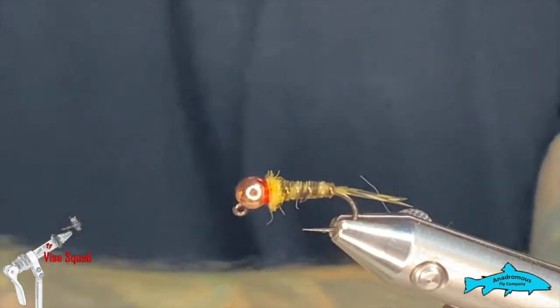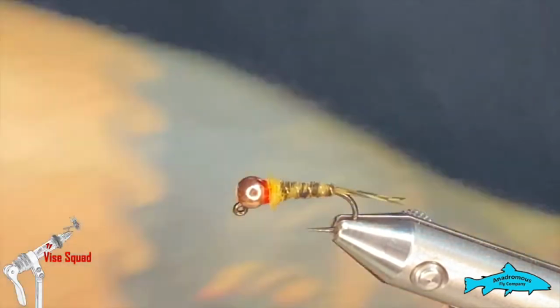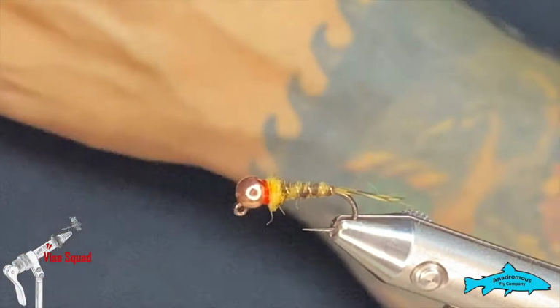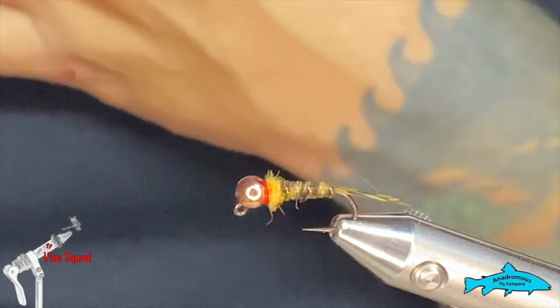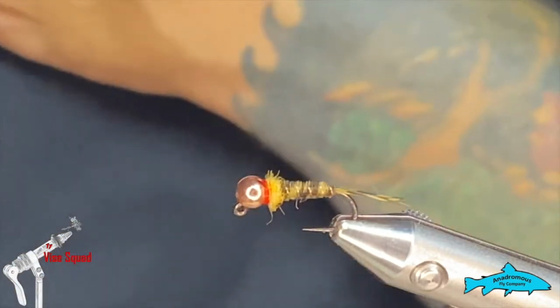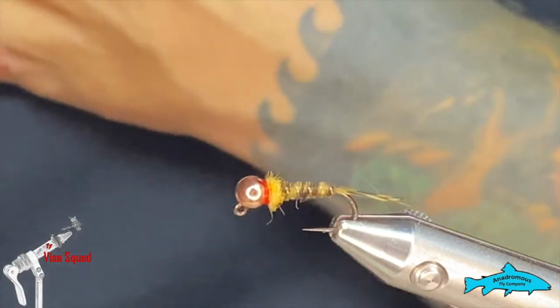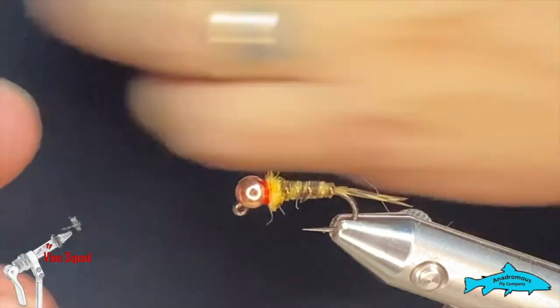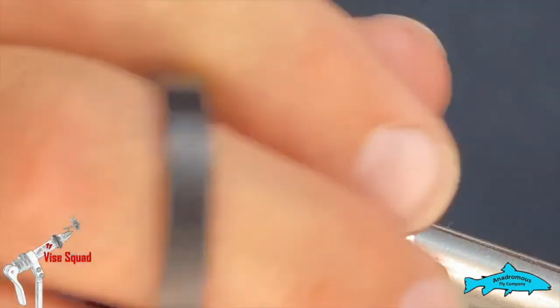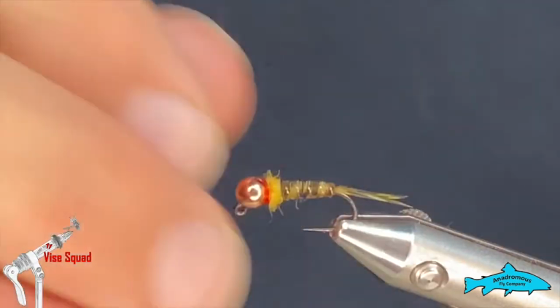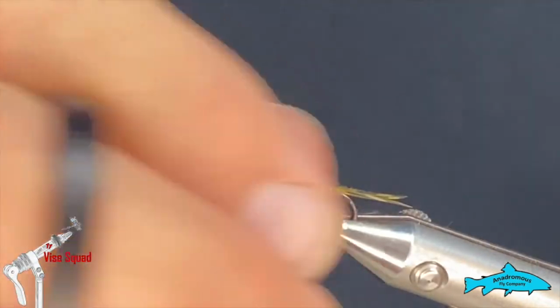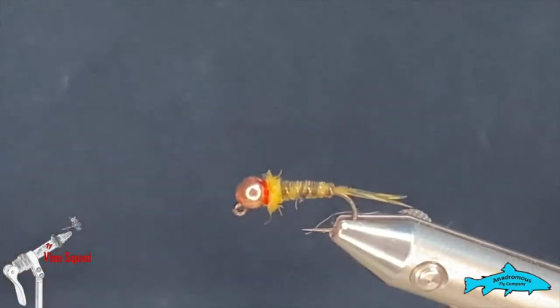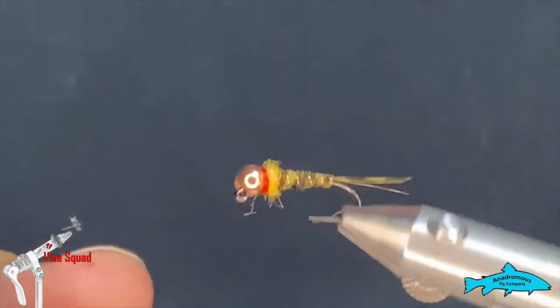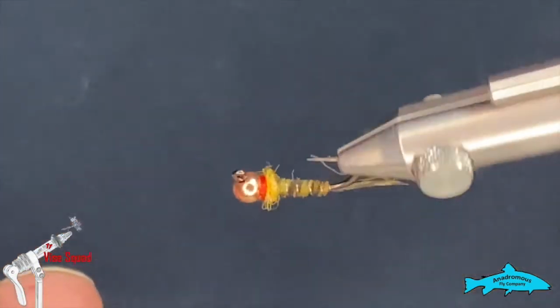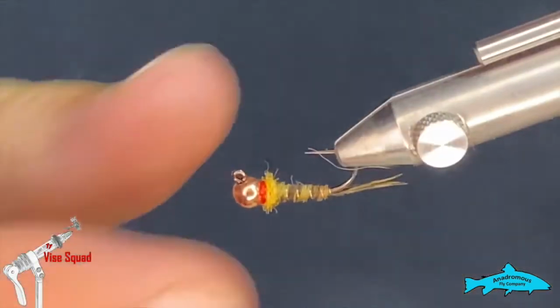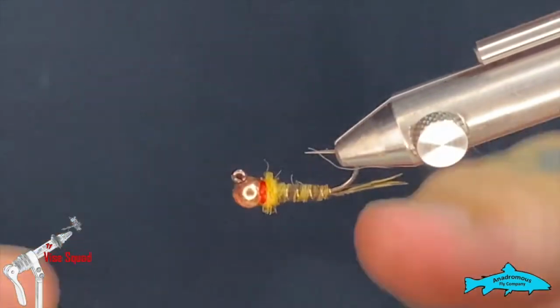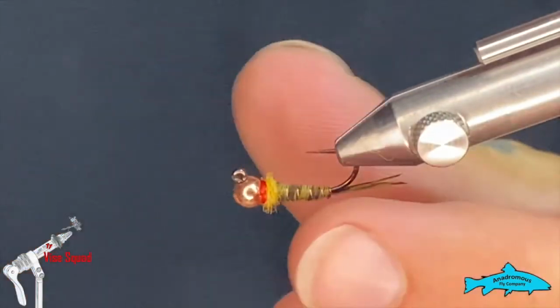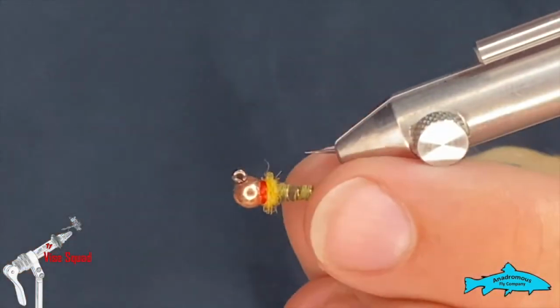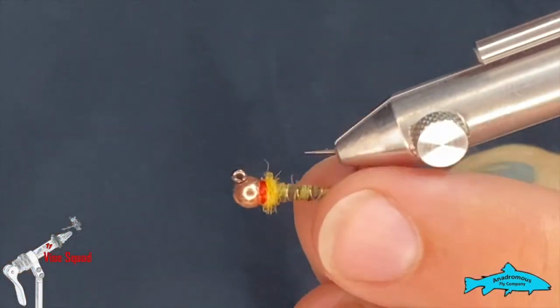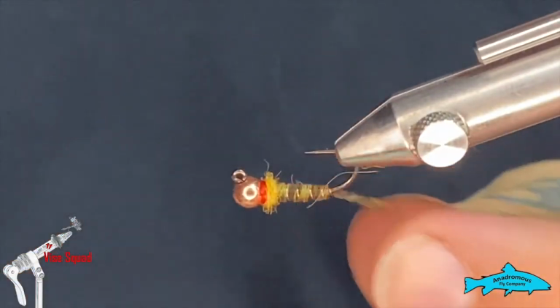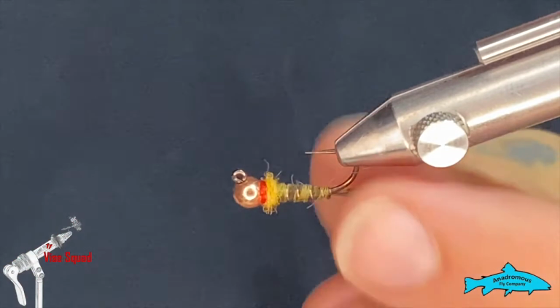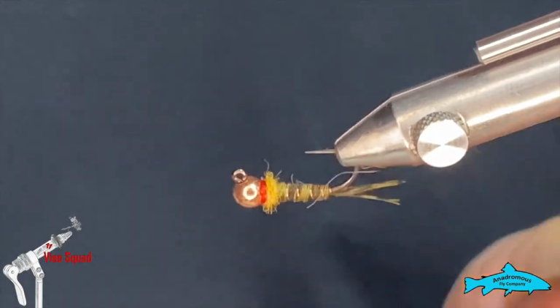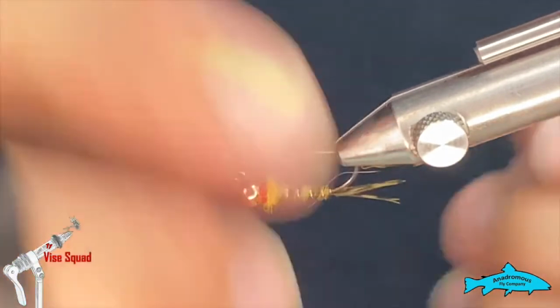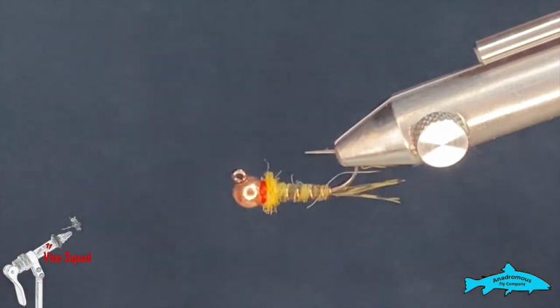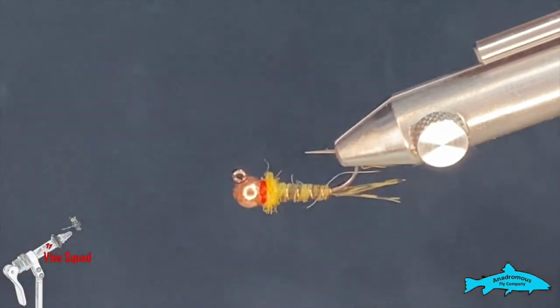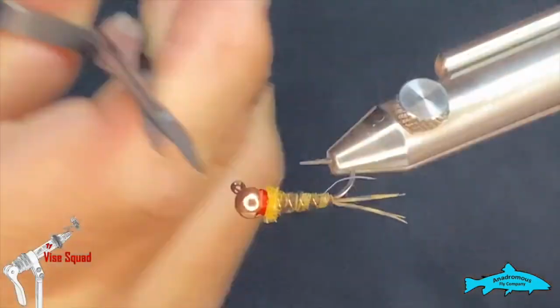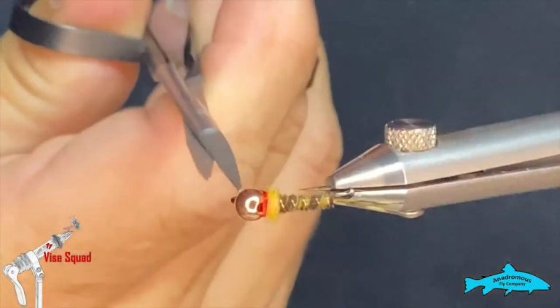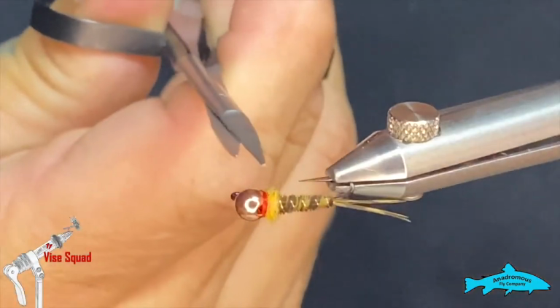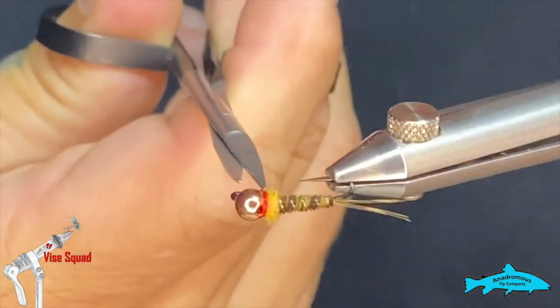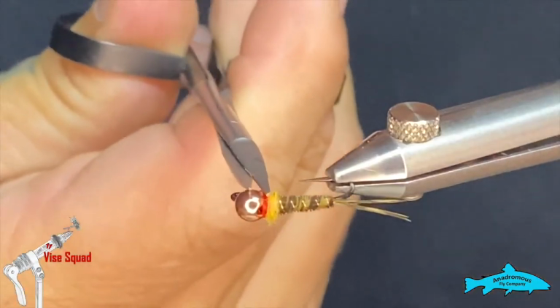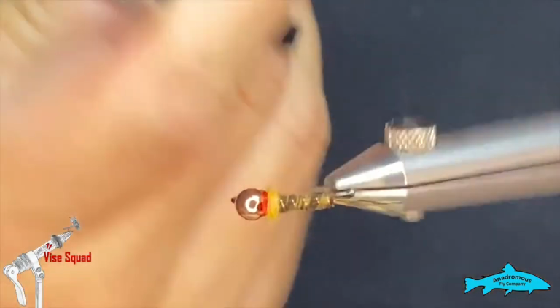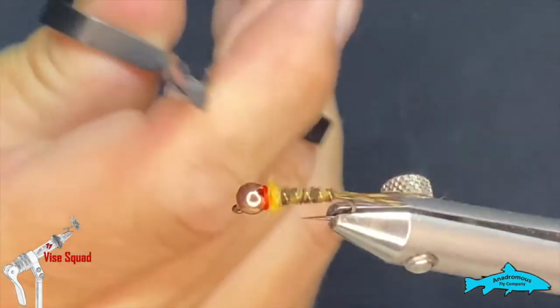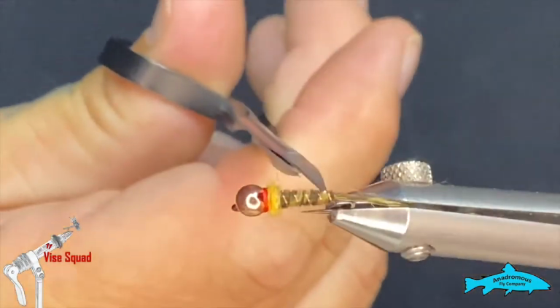Very quick and easy little Frenchie fly — nice and heavy, going to get you down no problem.